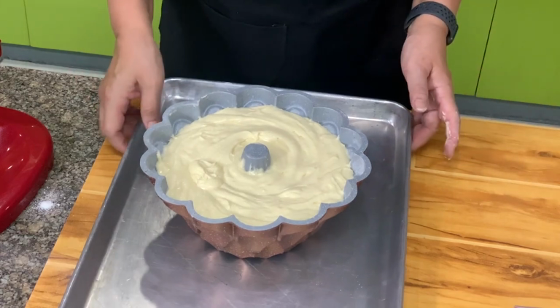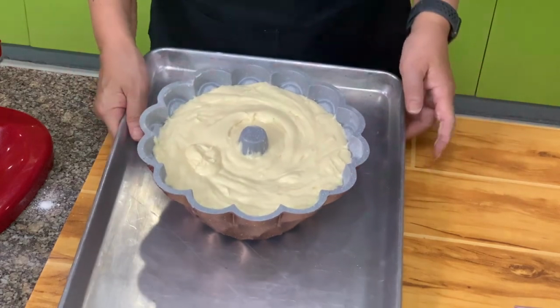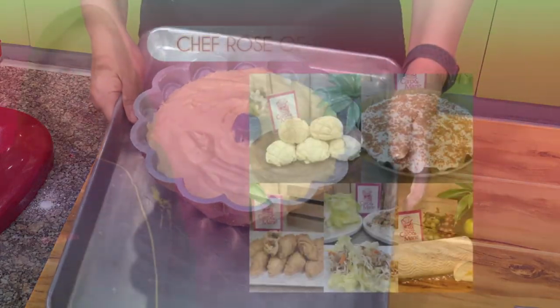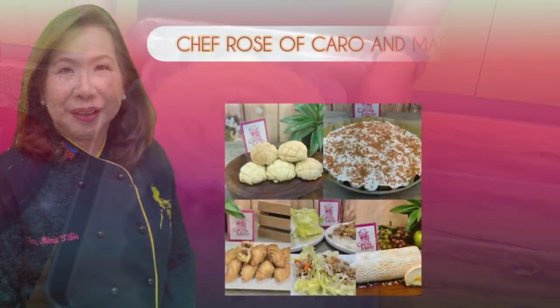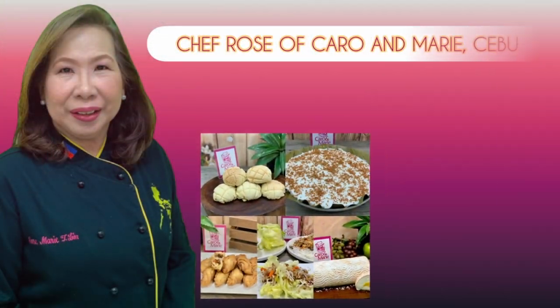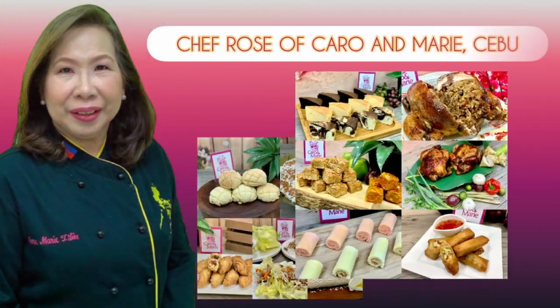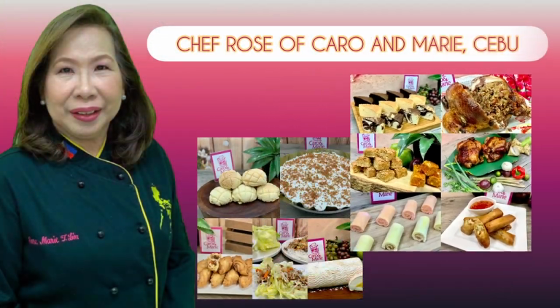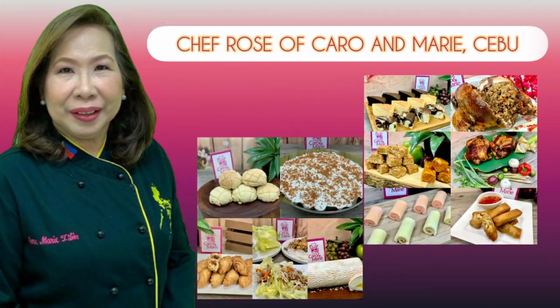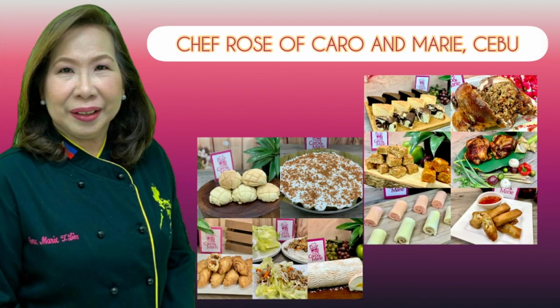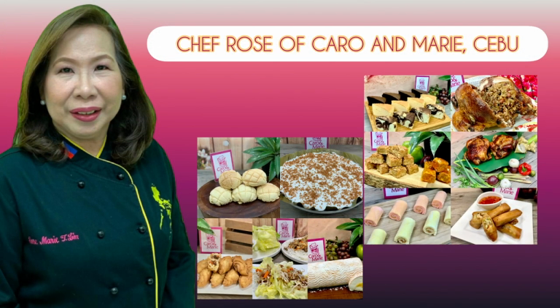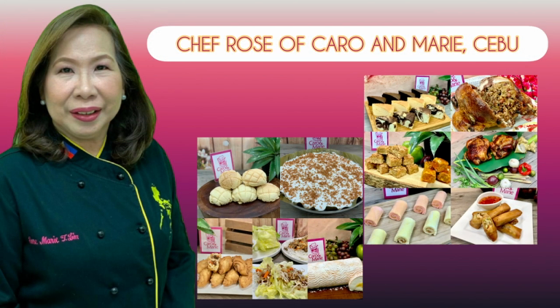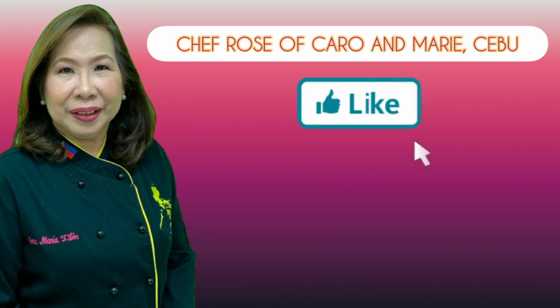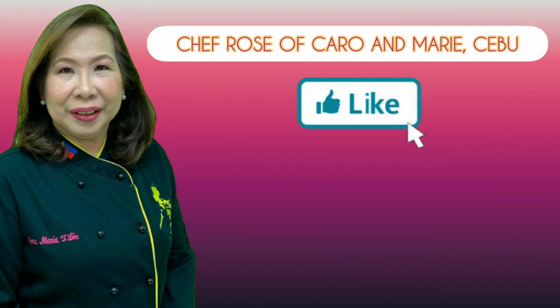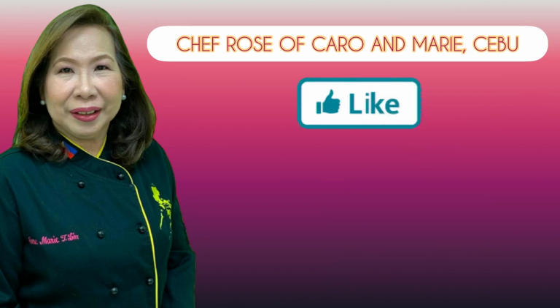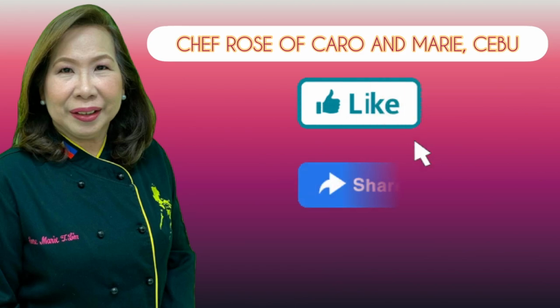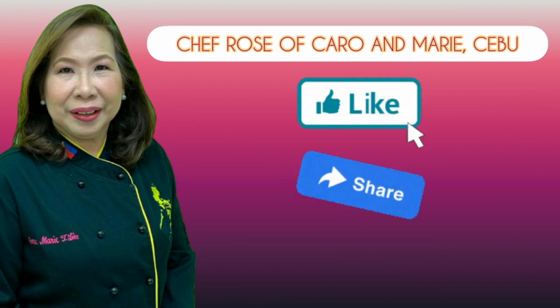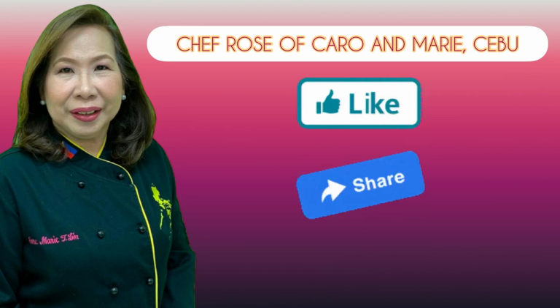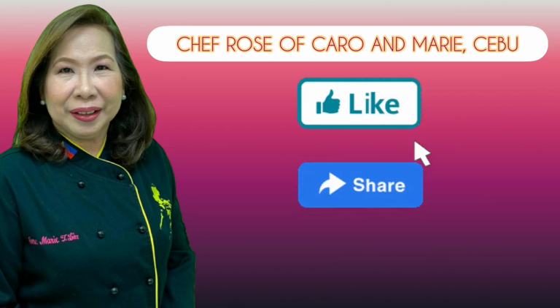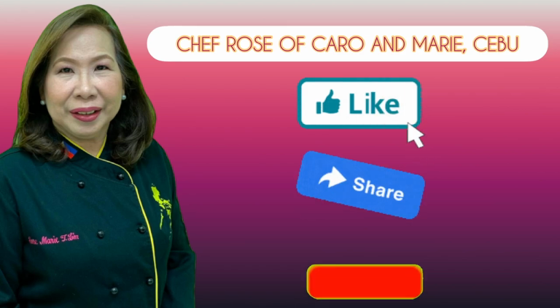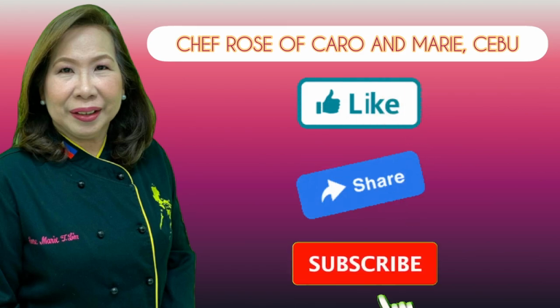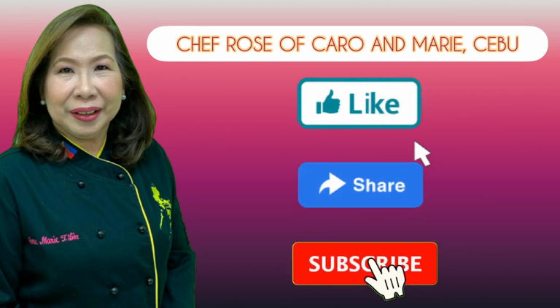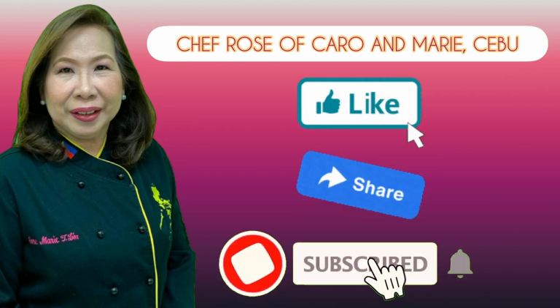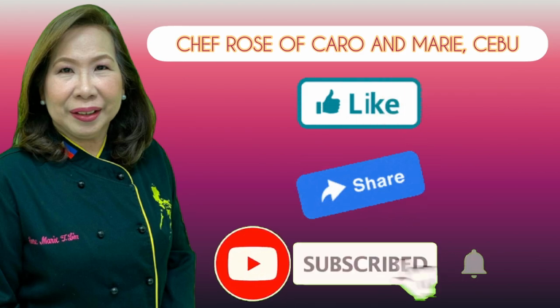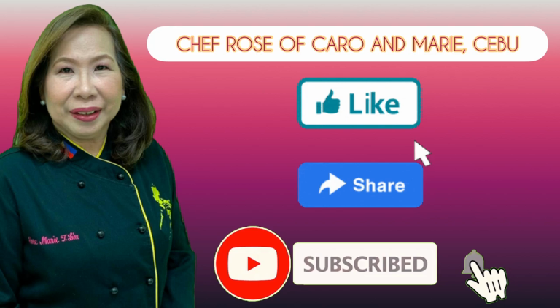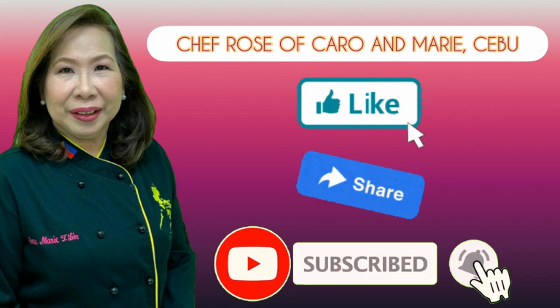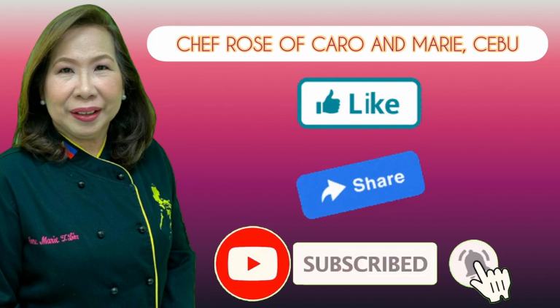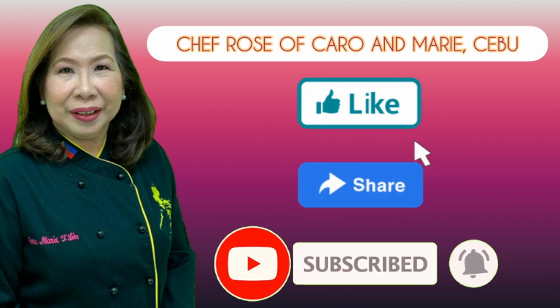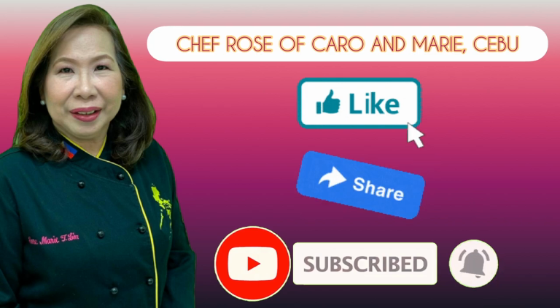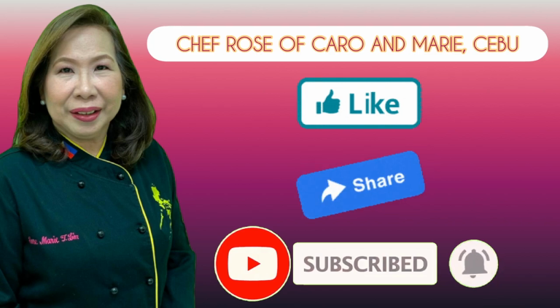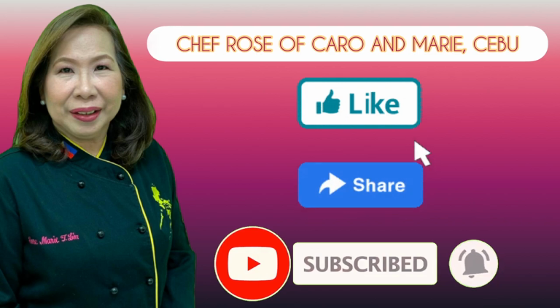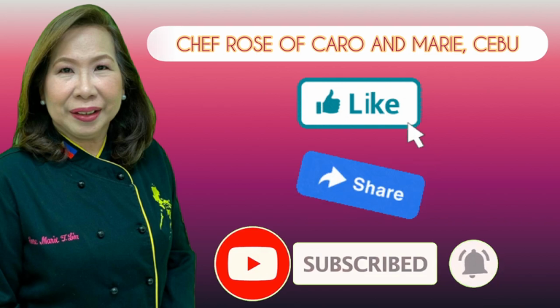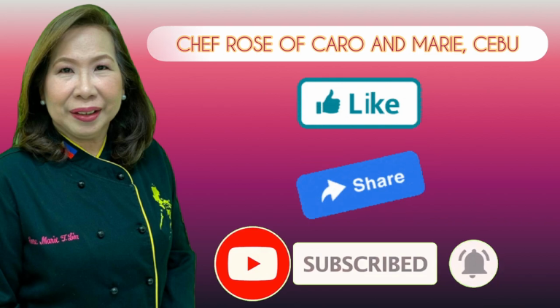I have many recipes to share with you. If you're interested, please like, share, subscribe, and click the notification bell so you can be alerted when a new video is uploaded.